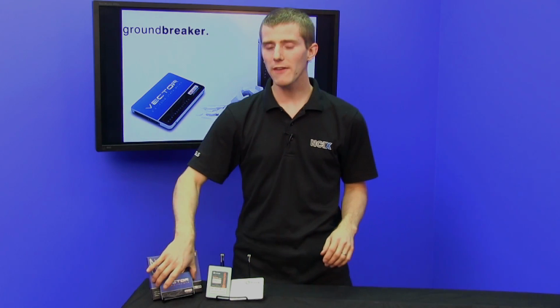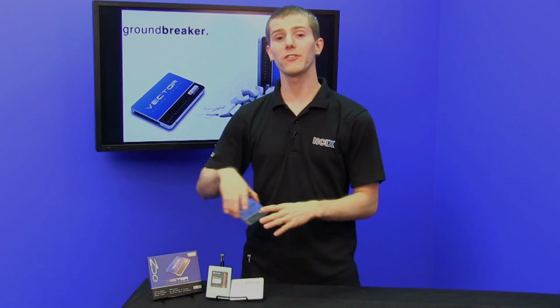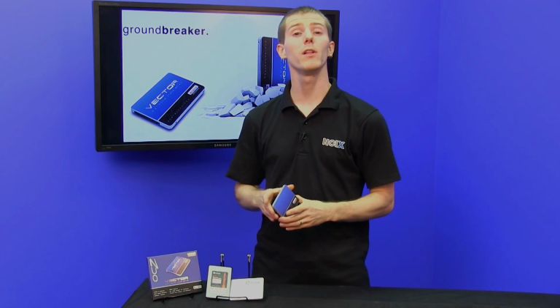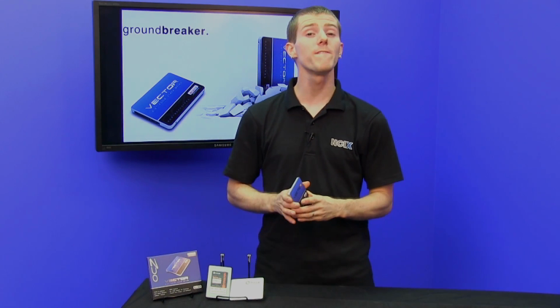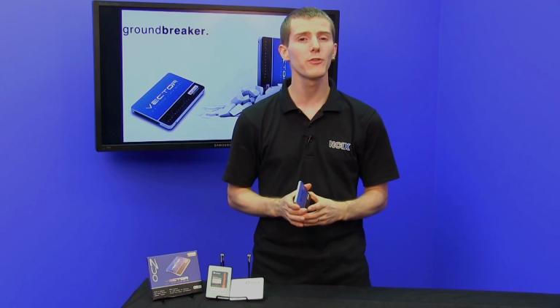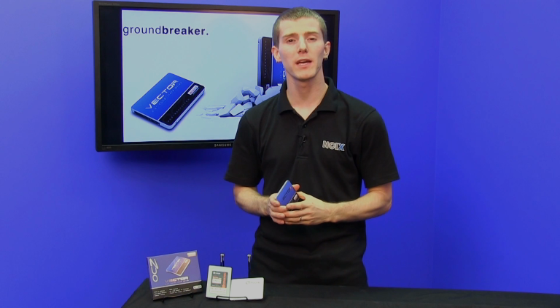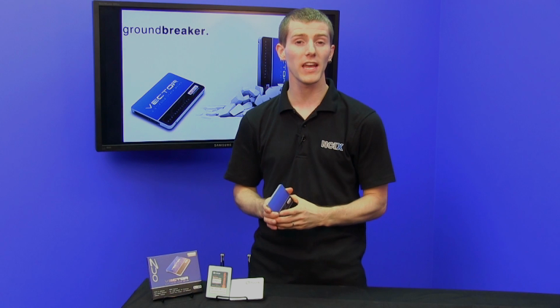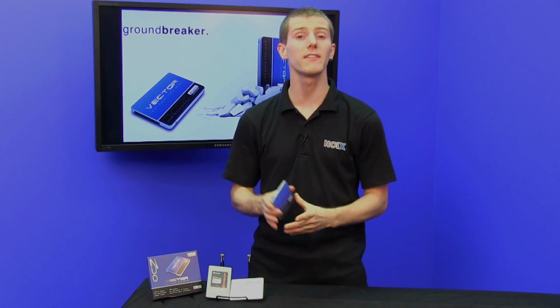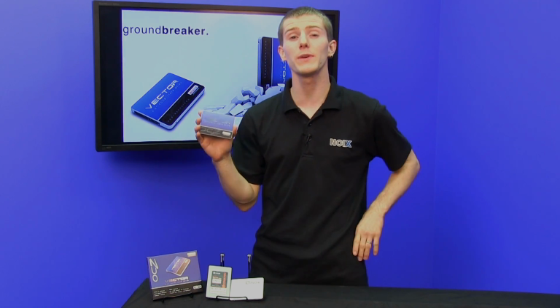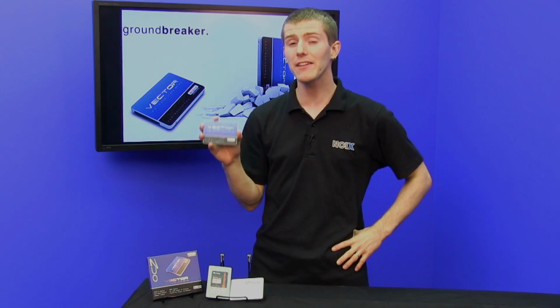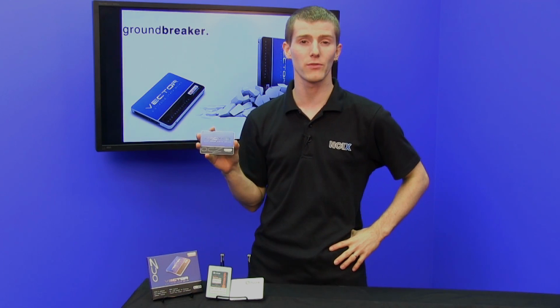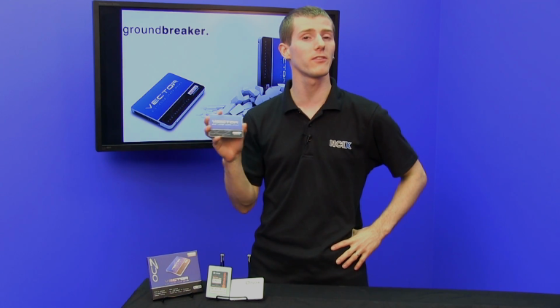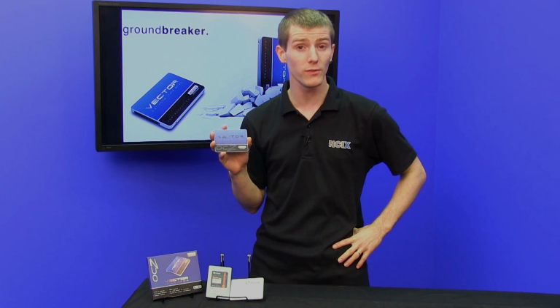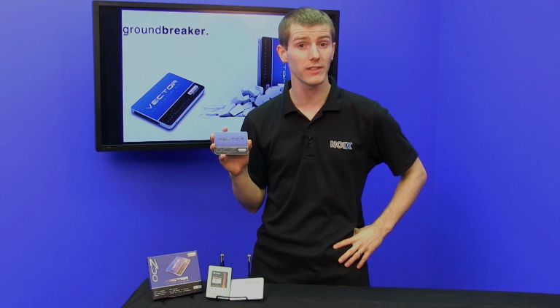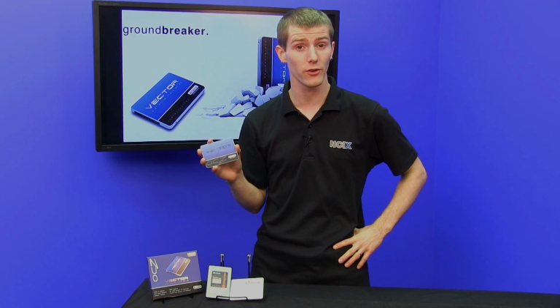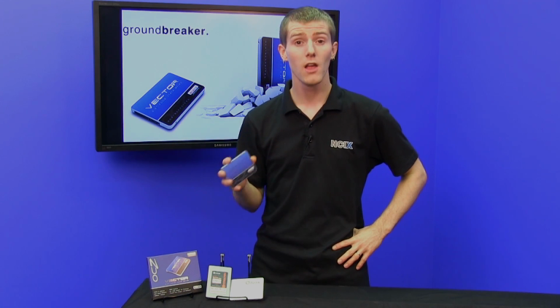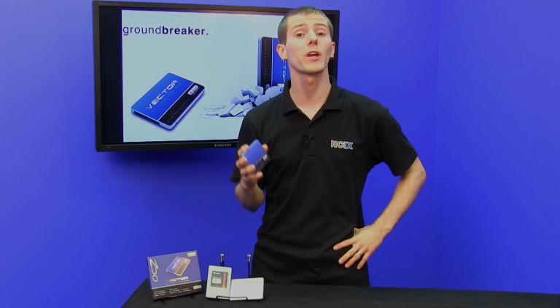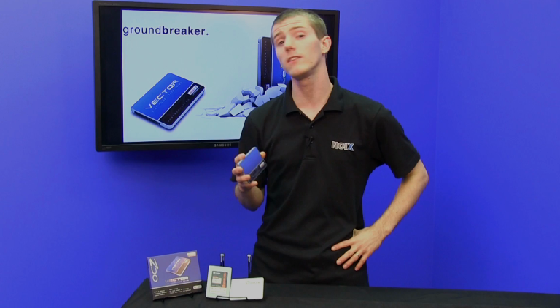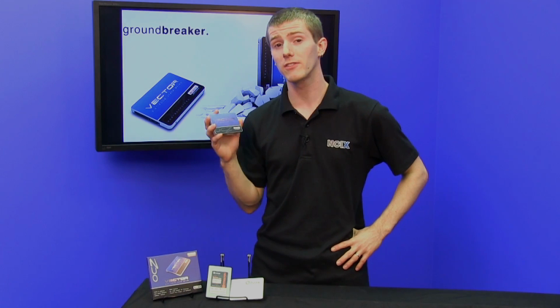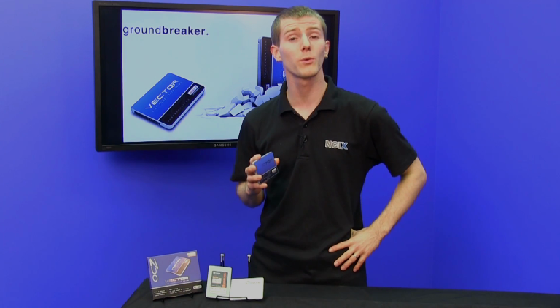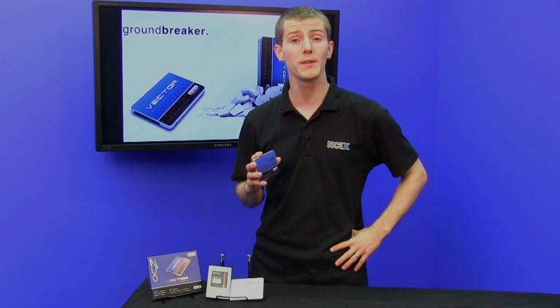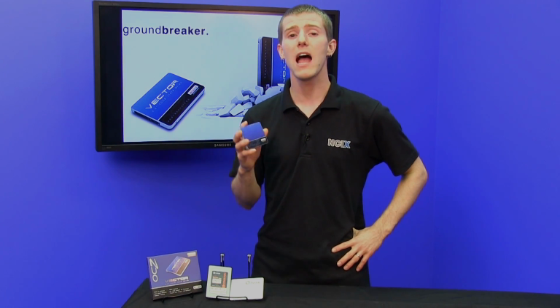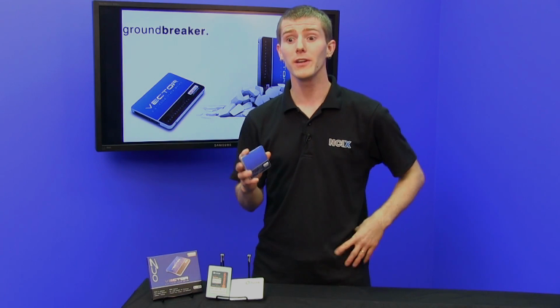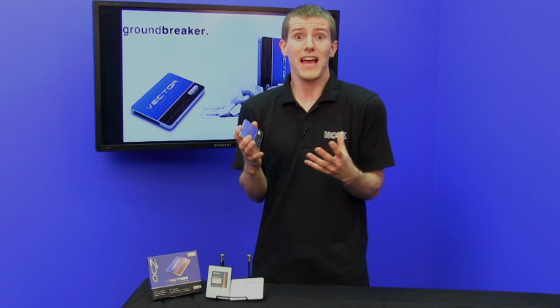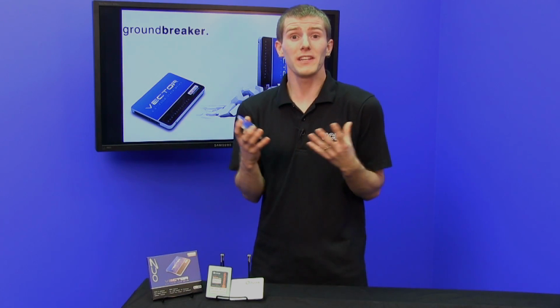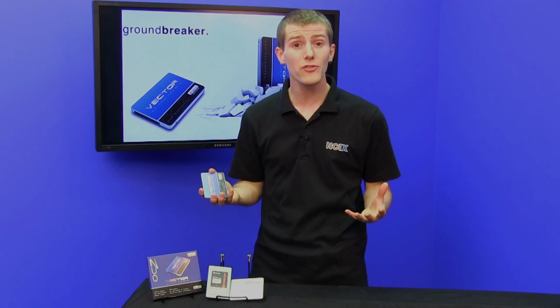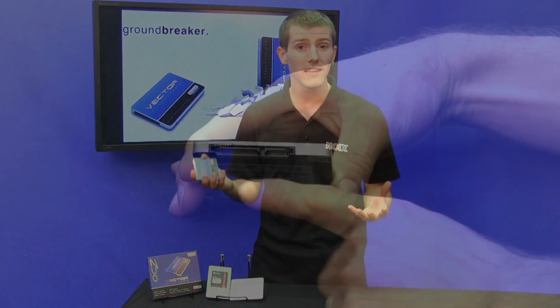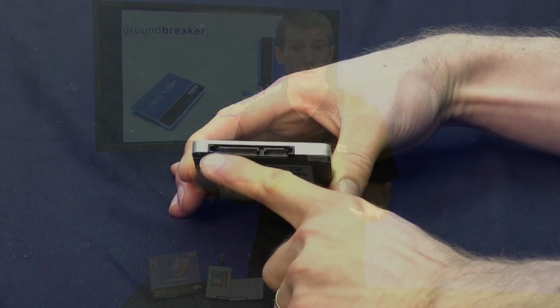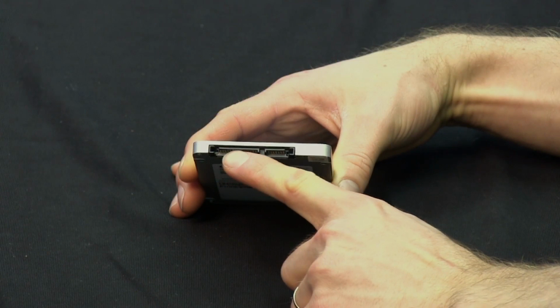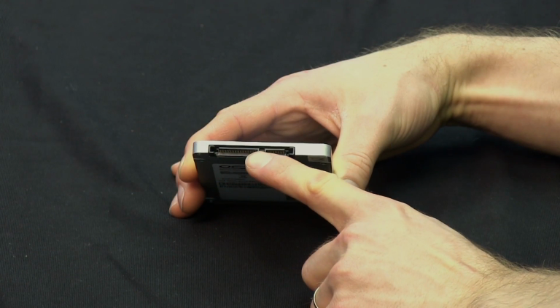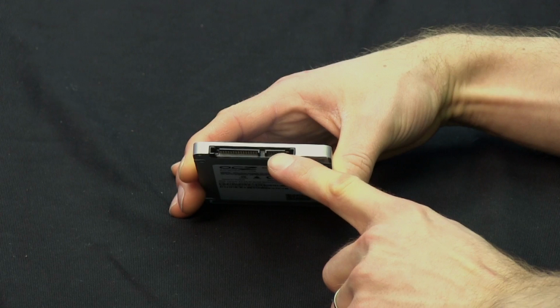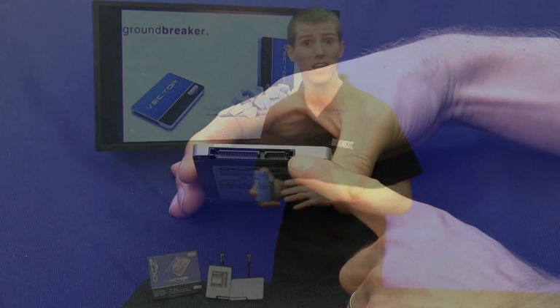This drive is capable of over 500 megabytes per second in sustained reads and sustained writes. This is for the 256 GB version; lower capacities will have slightly lower performance. However, that's already saturating a SATA 3 interface at 6 gigabits per second.